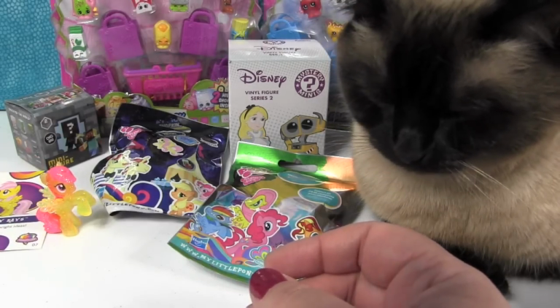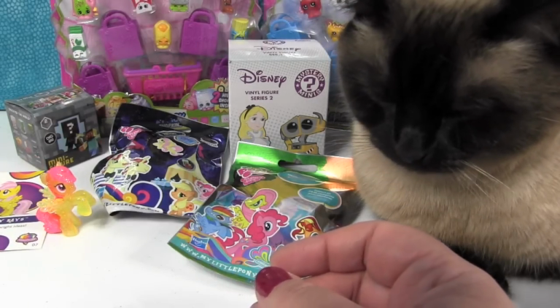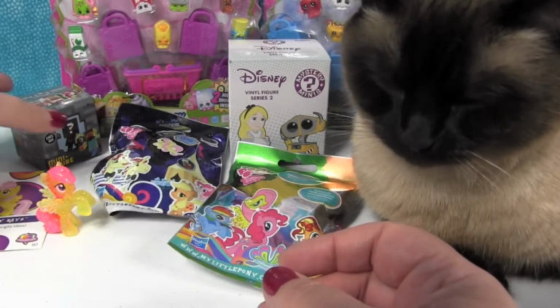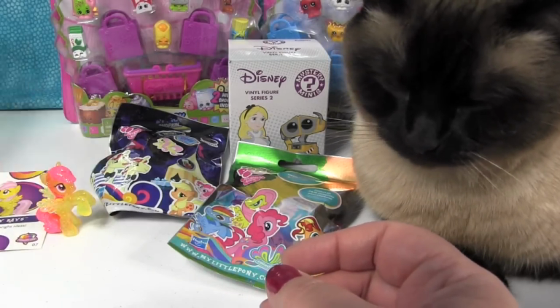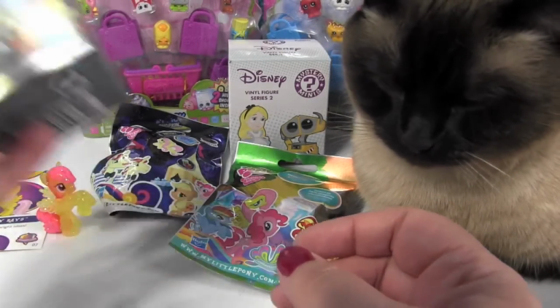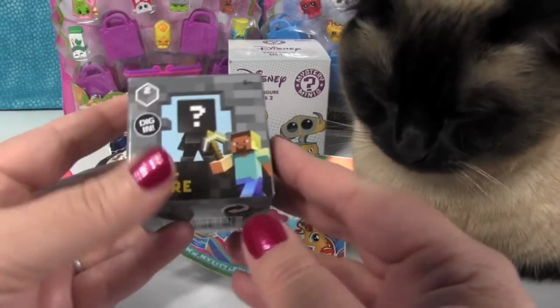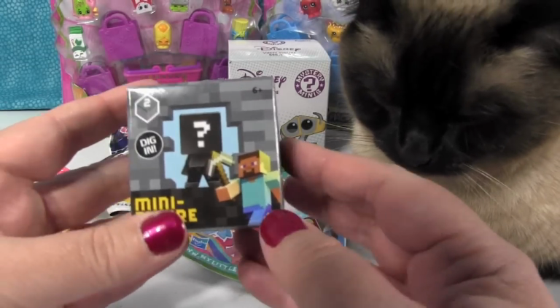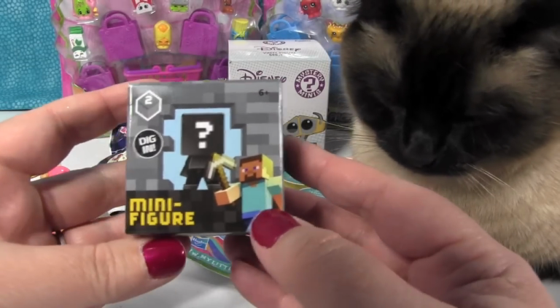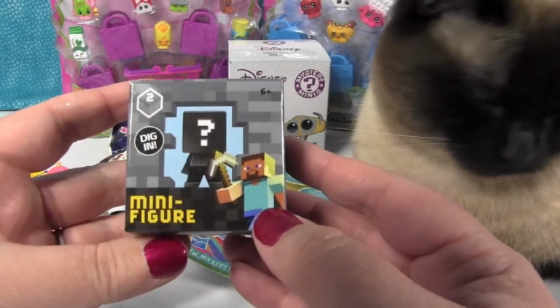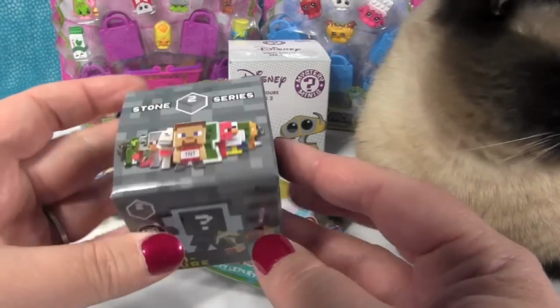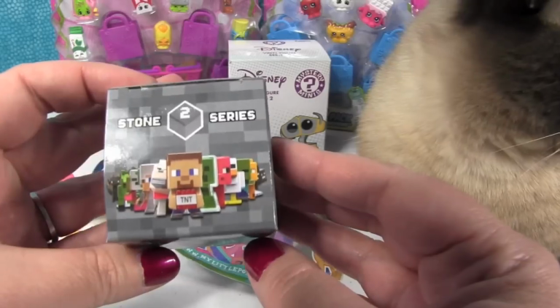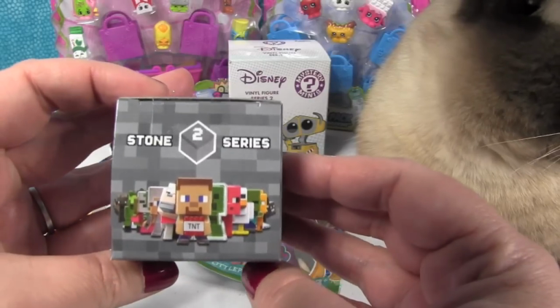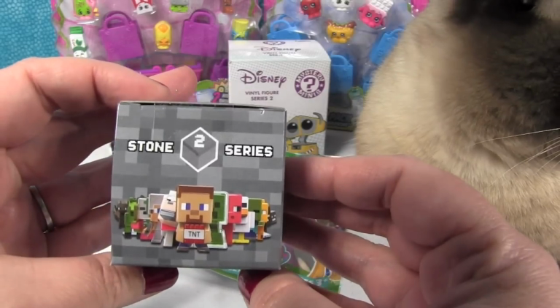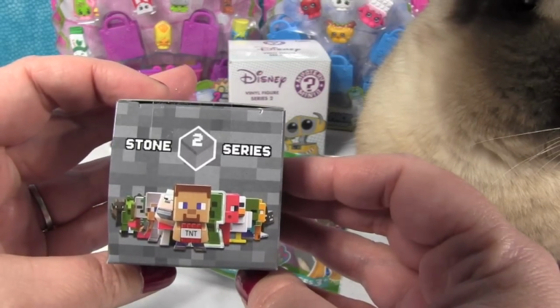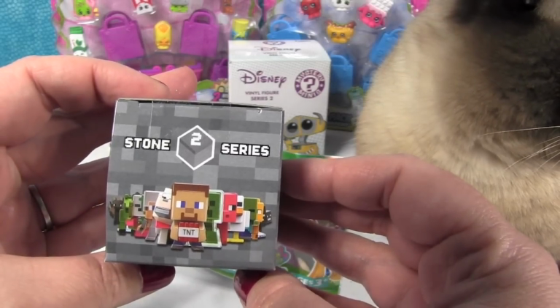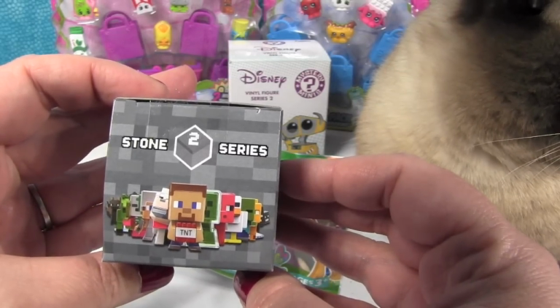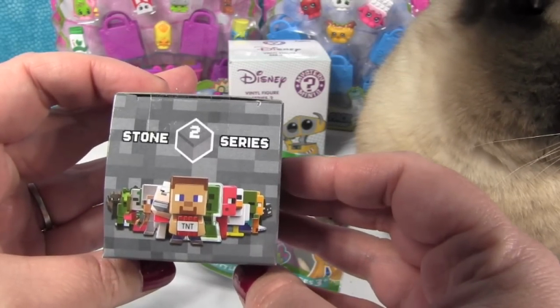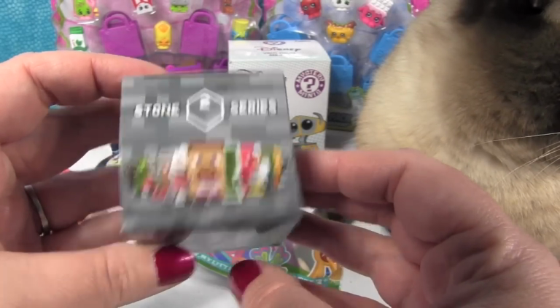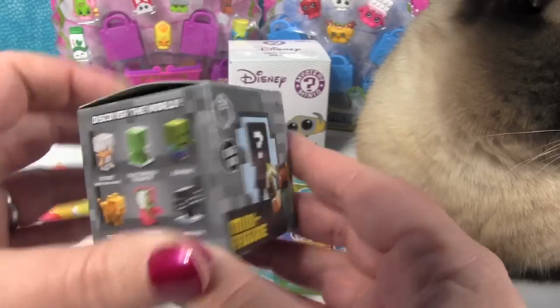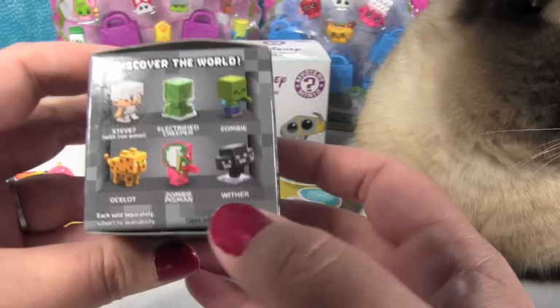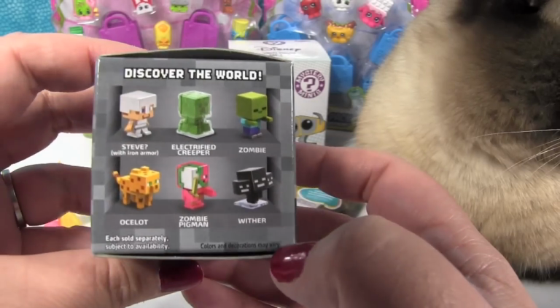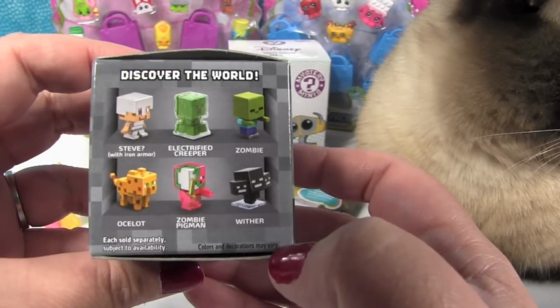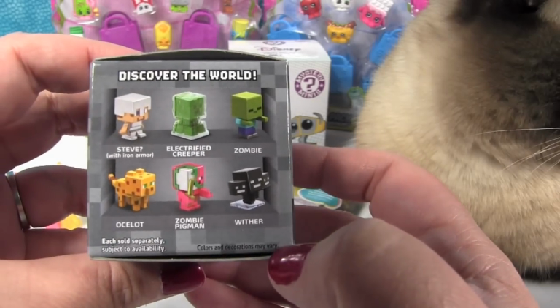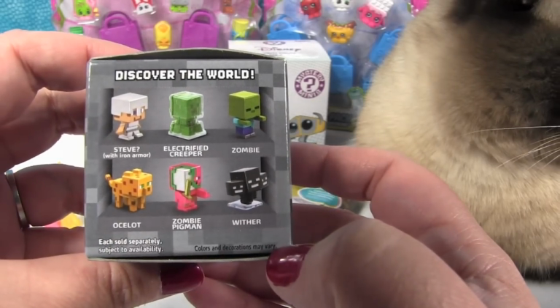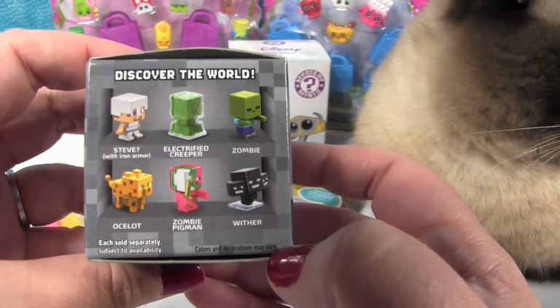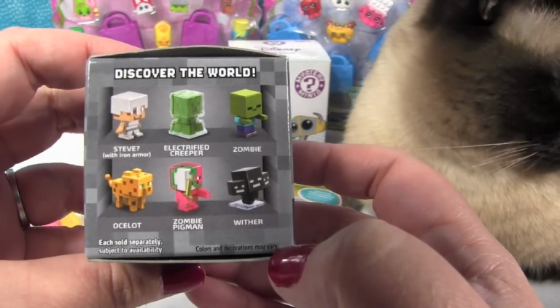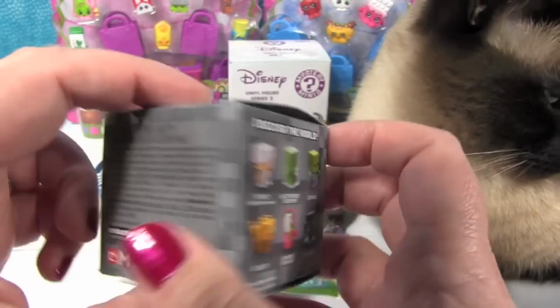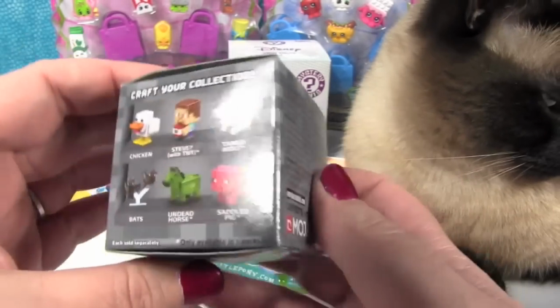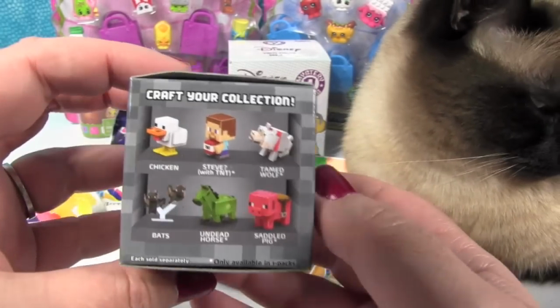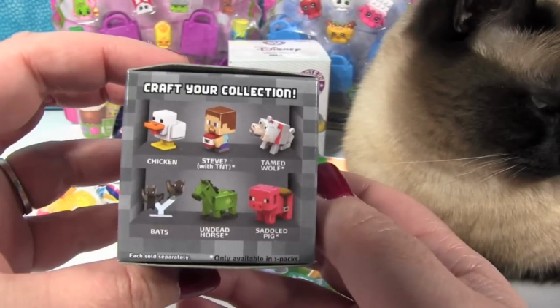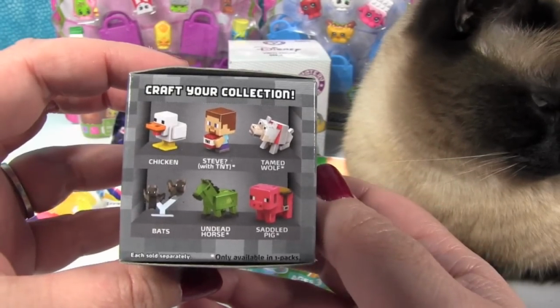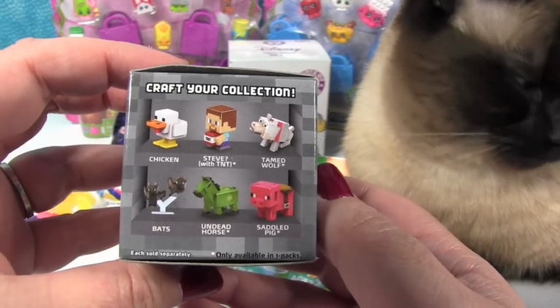Okay, now let's open a Minecraft figure. This is Series 2, which is the stone series. You can get one of these people inside or one of these people inside.